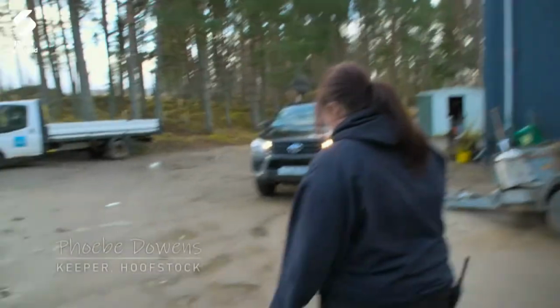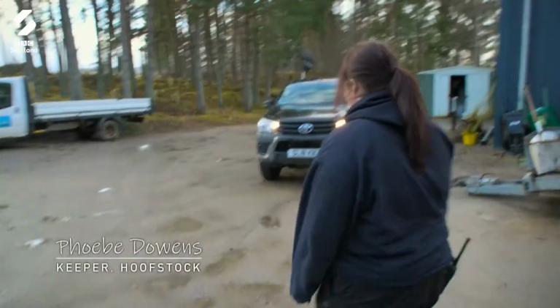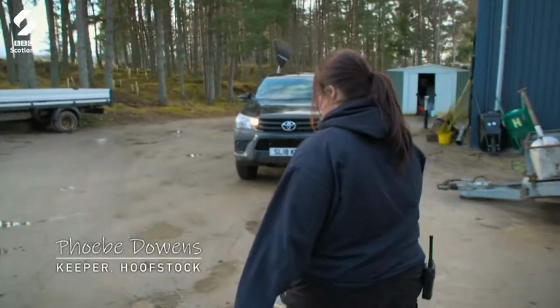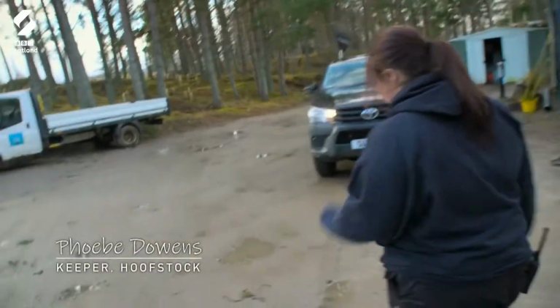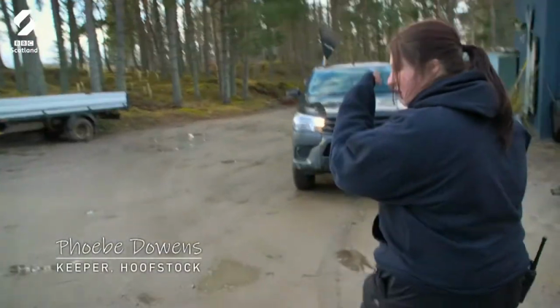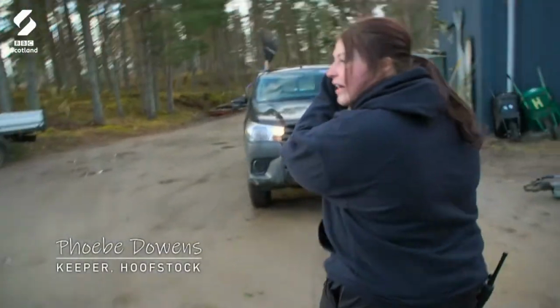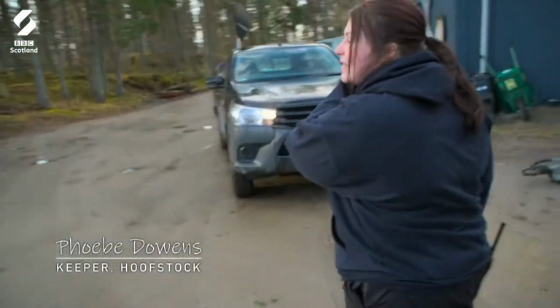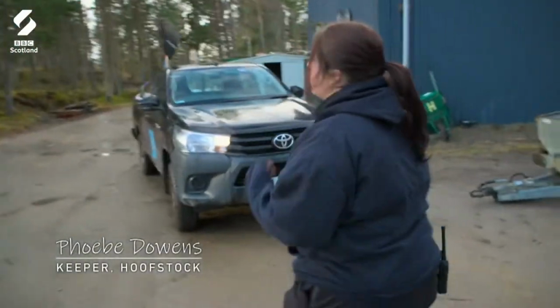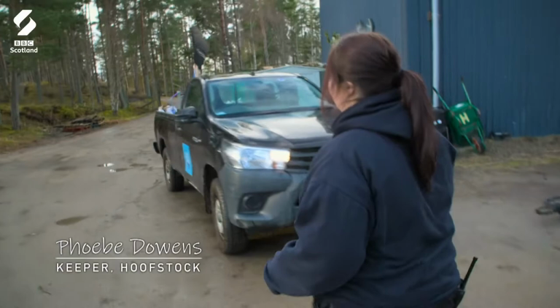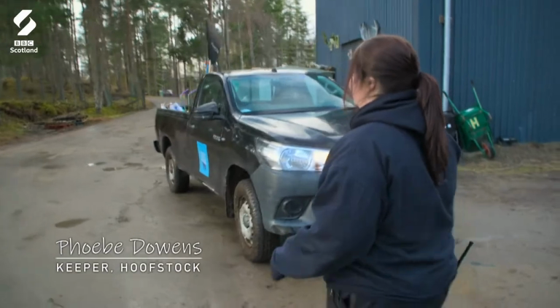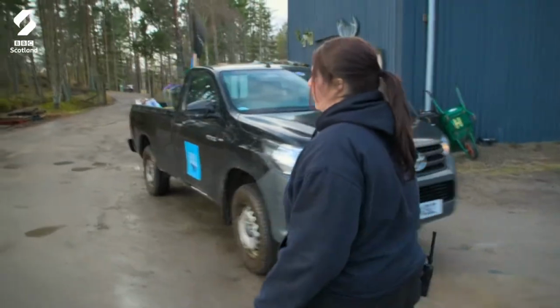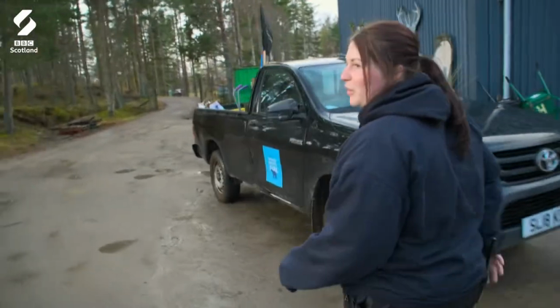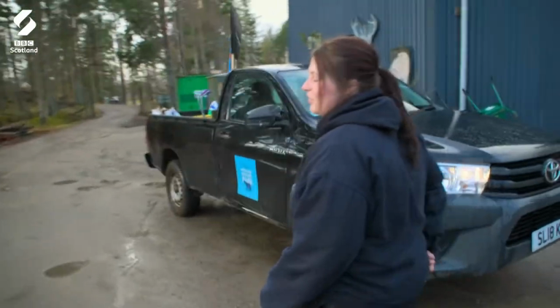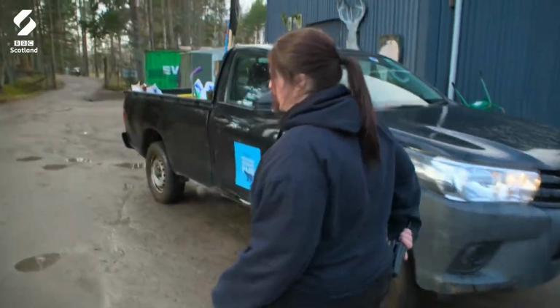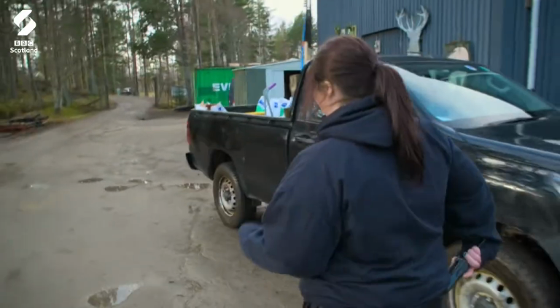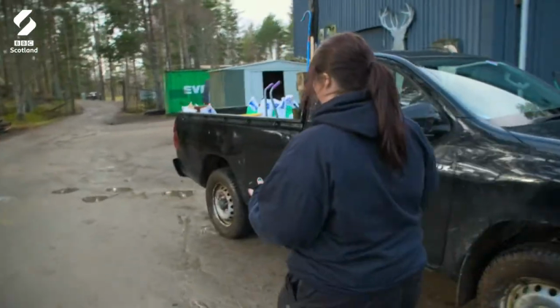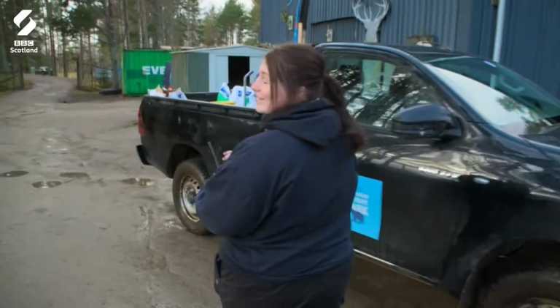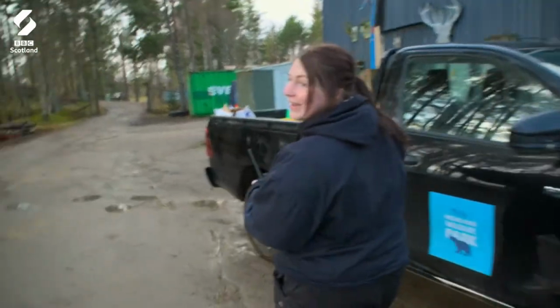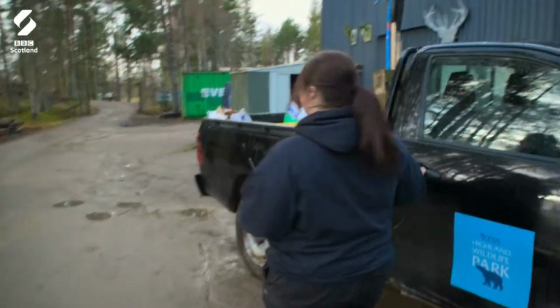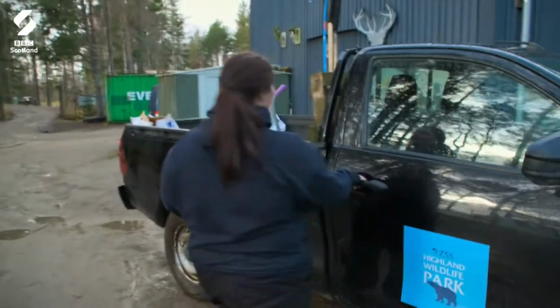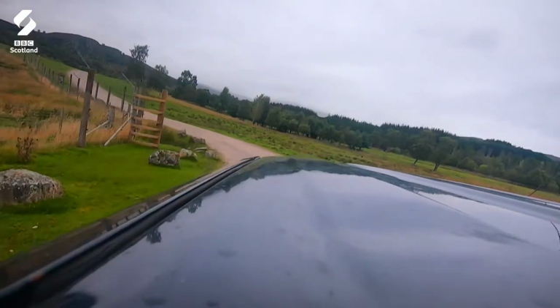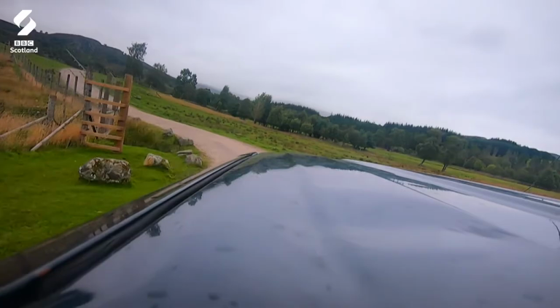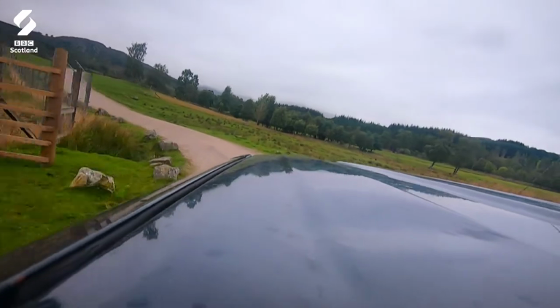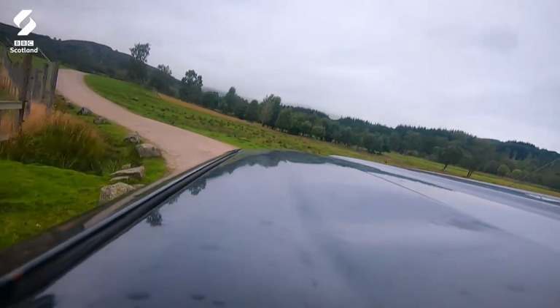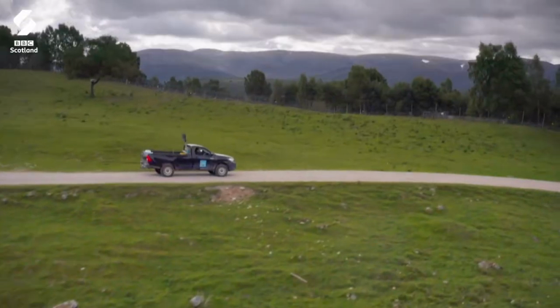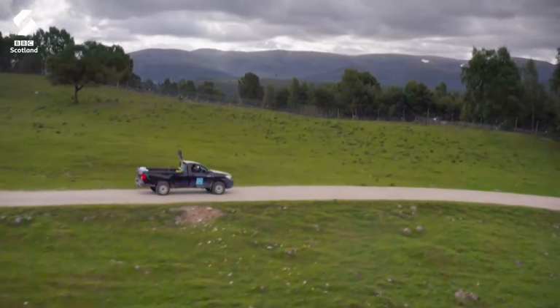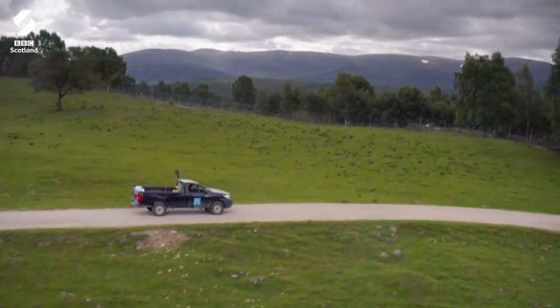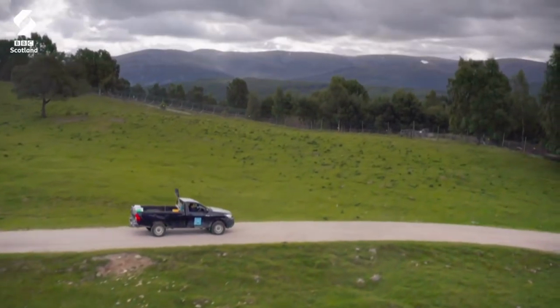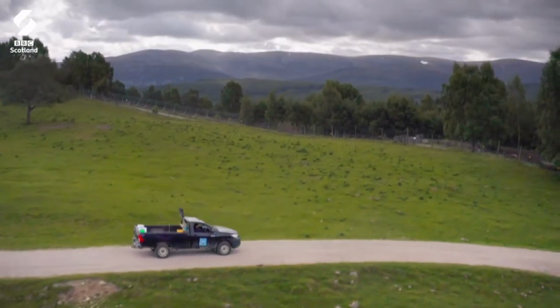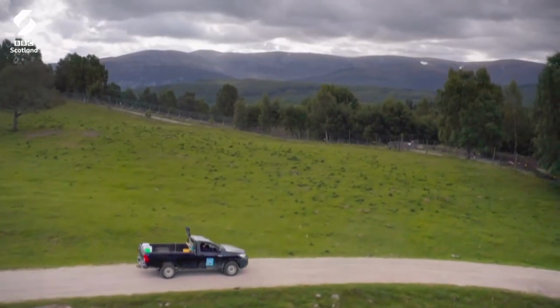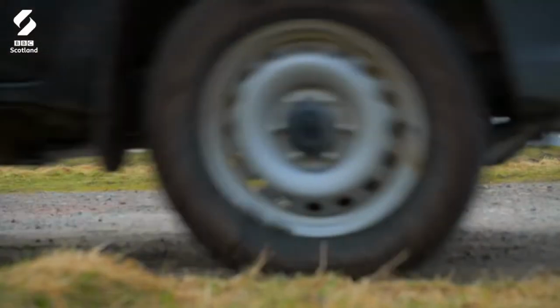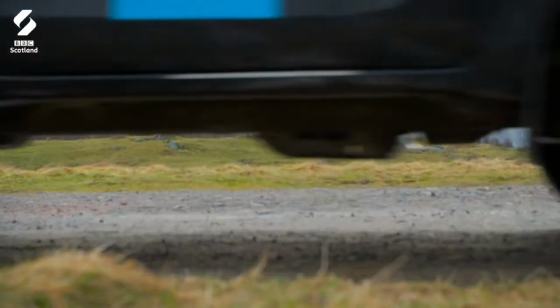This morning, we are off to the main reserve to see if we can find everyone, make sure everyone's alive and check them all. I love it up here. It's very different, but it's a good different.